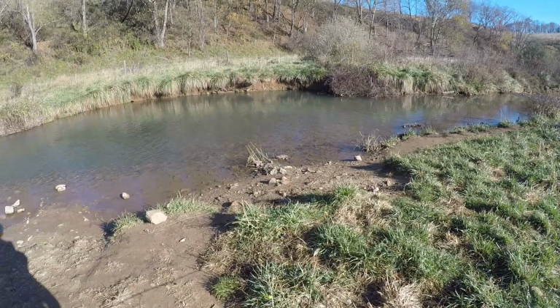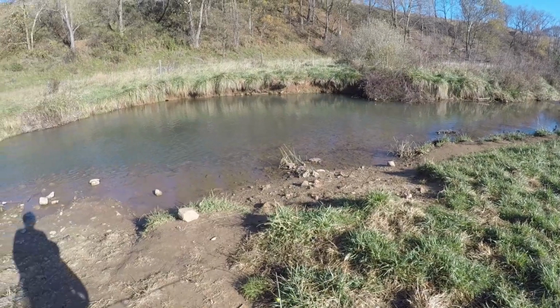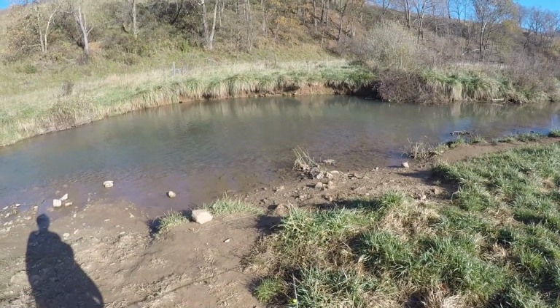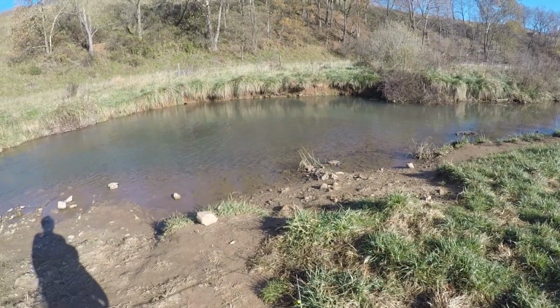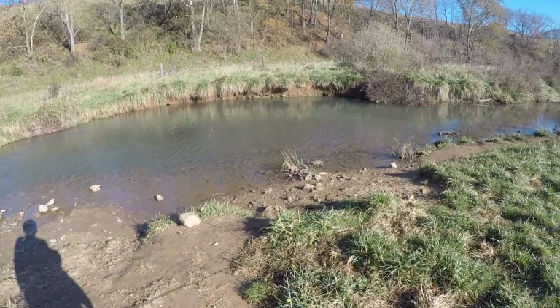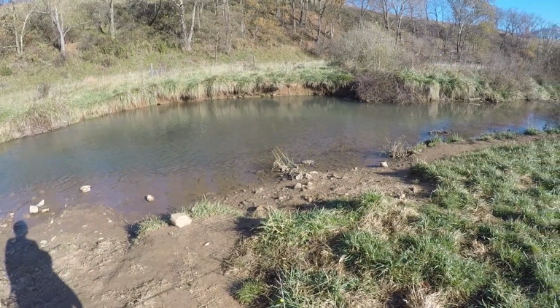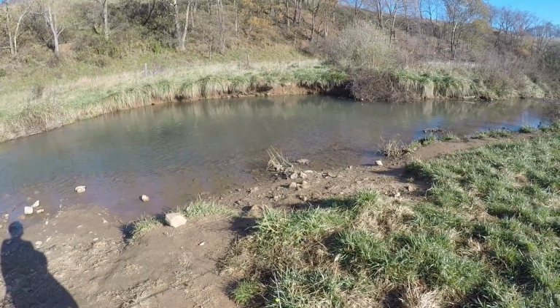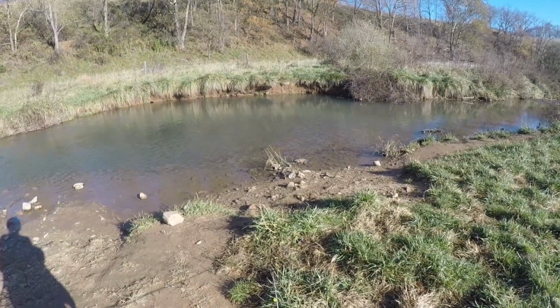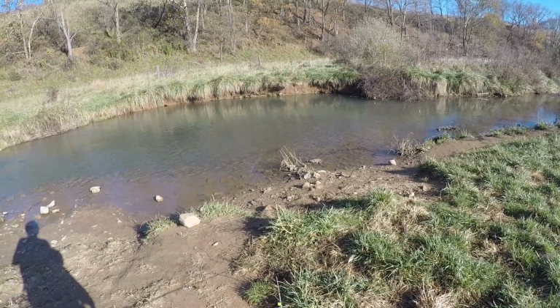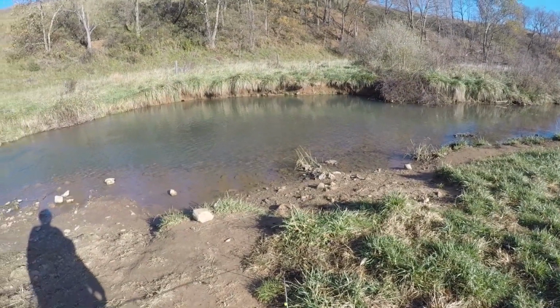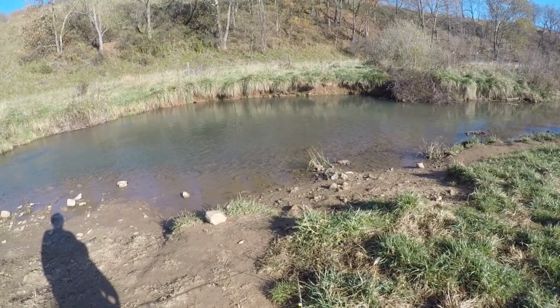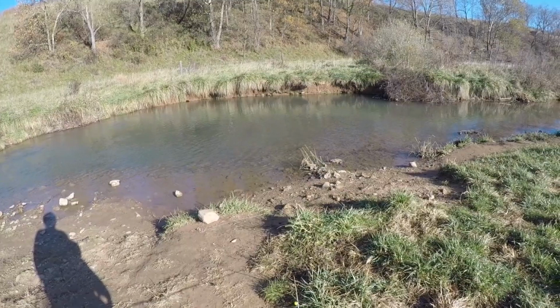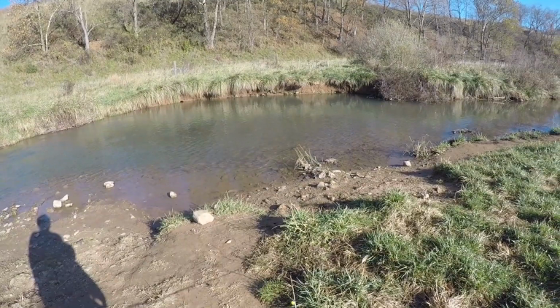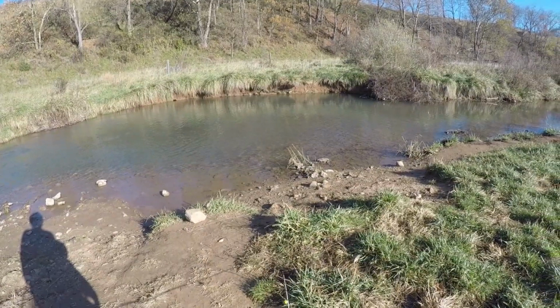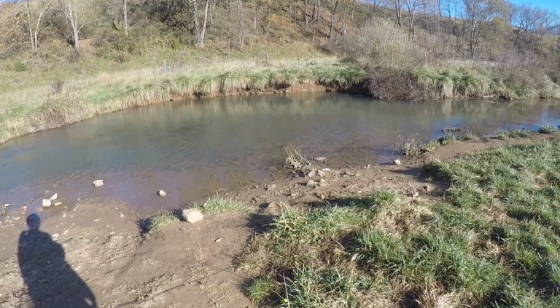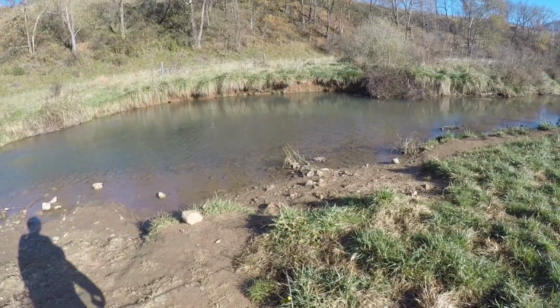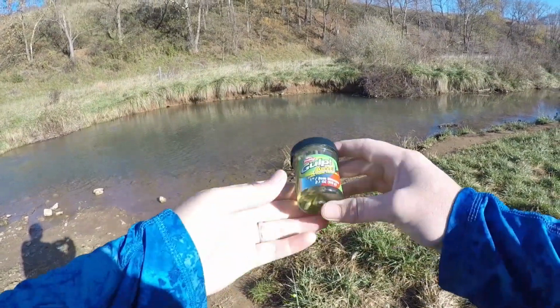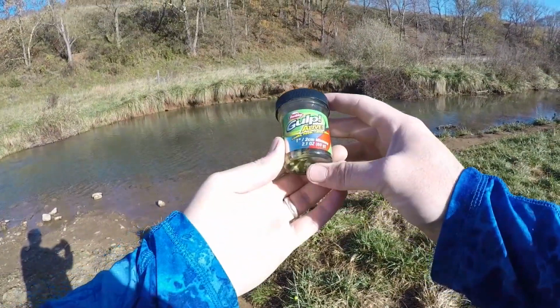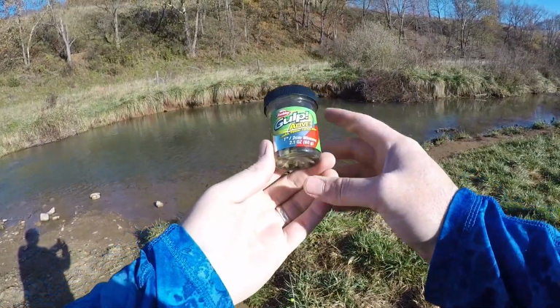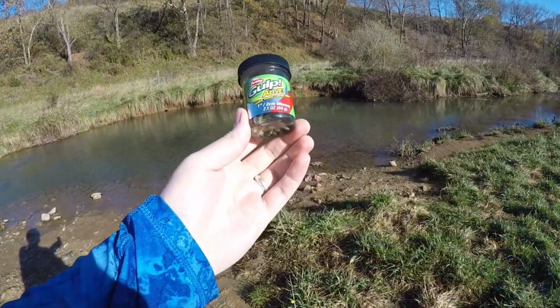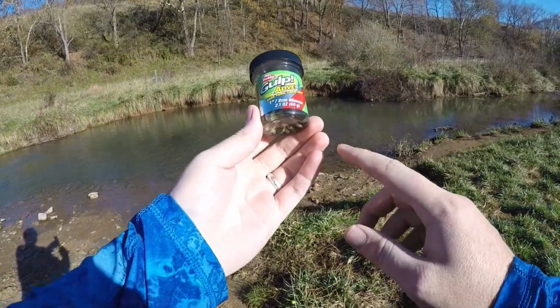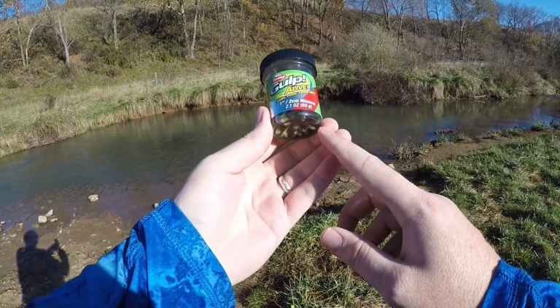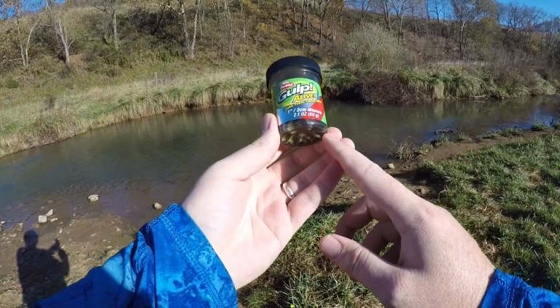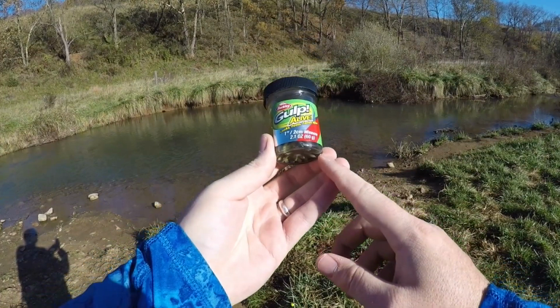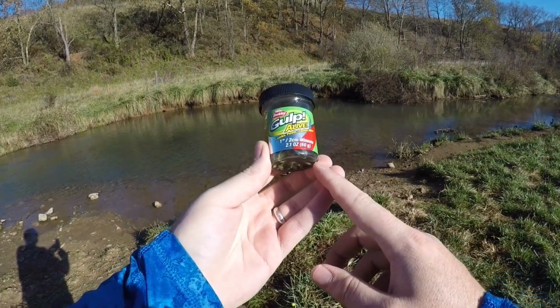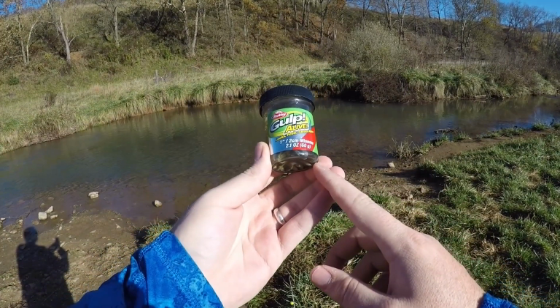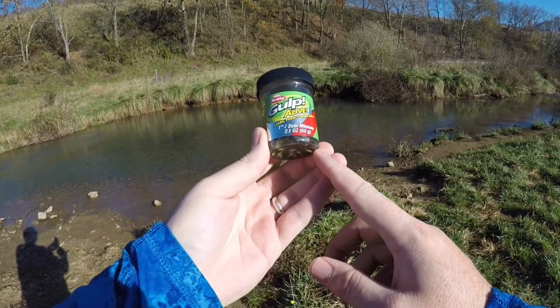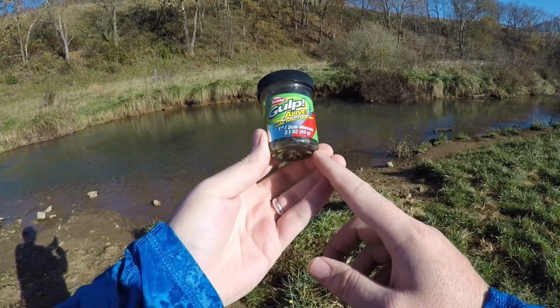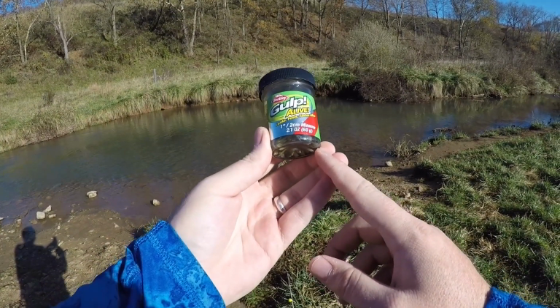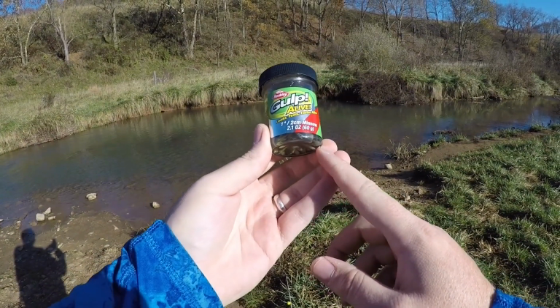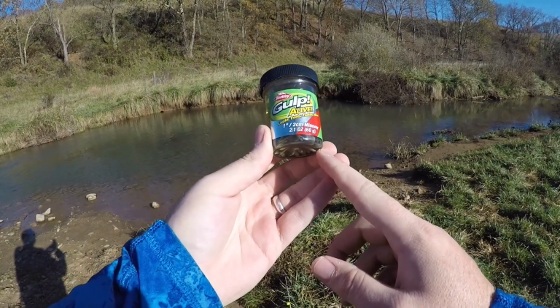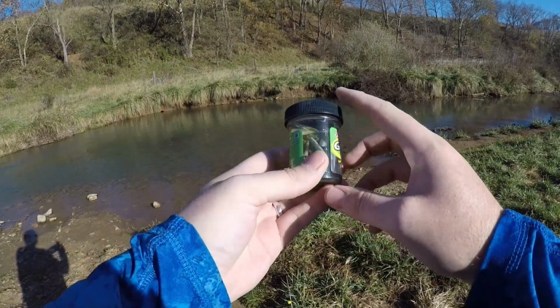What's up guys and welcome to another episode here on NRV Outdoors. We're here at the old trout stream to do another really awesome little bait review. For today's video we have got the Gulp Alive 1-inch Minnow. And in my opinion this is the absolute king of small minnow baits.